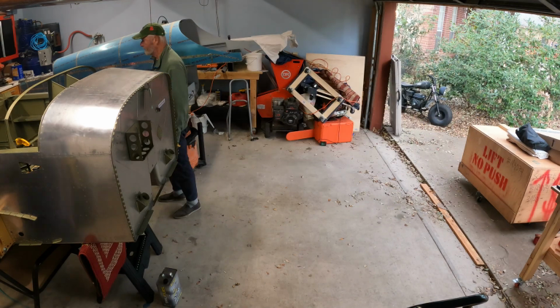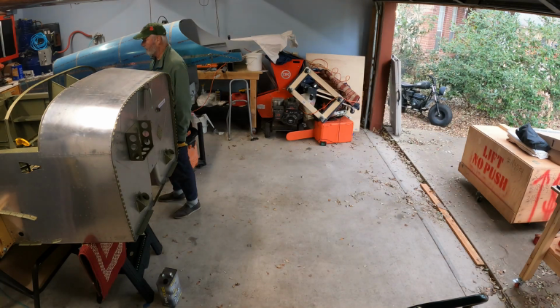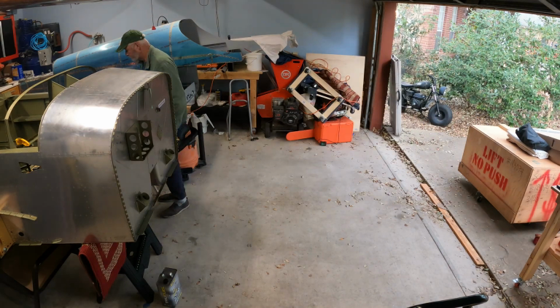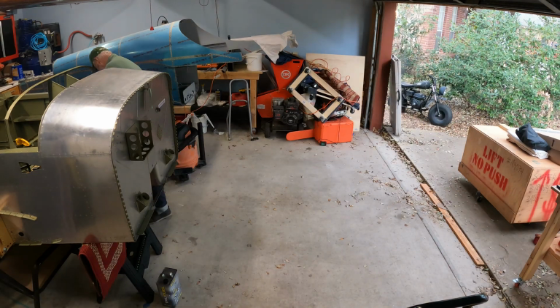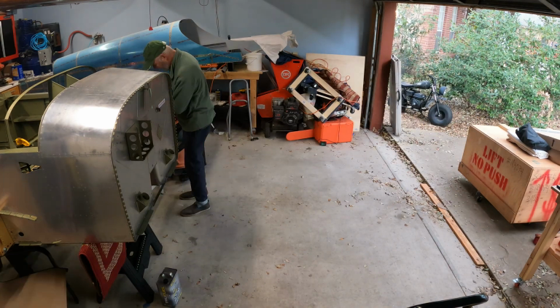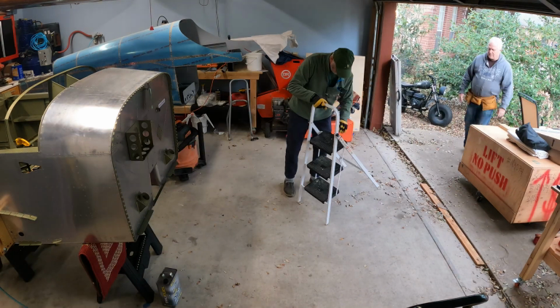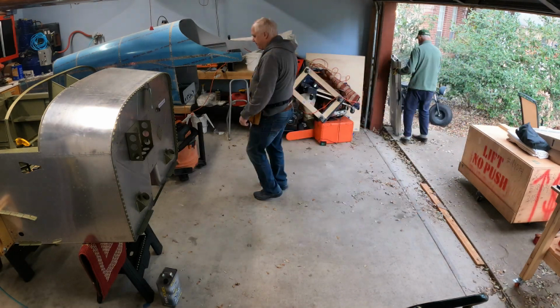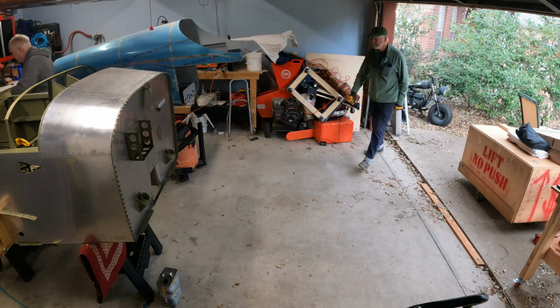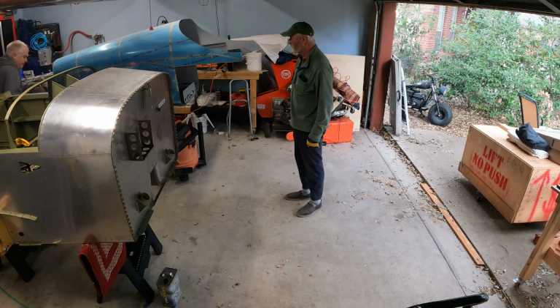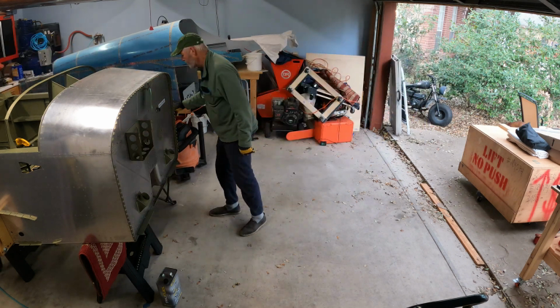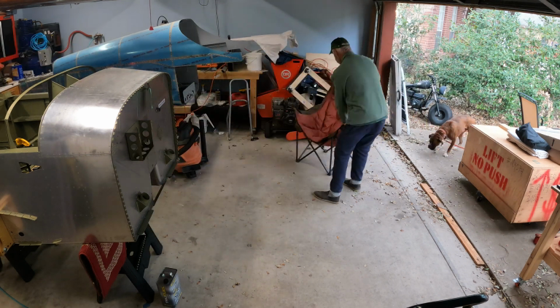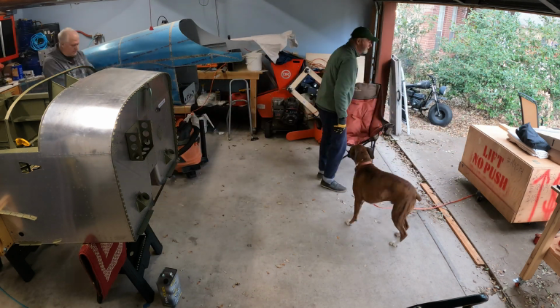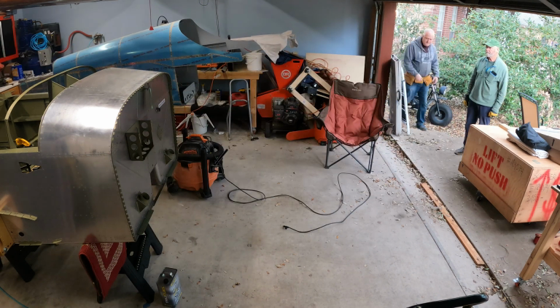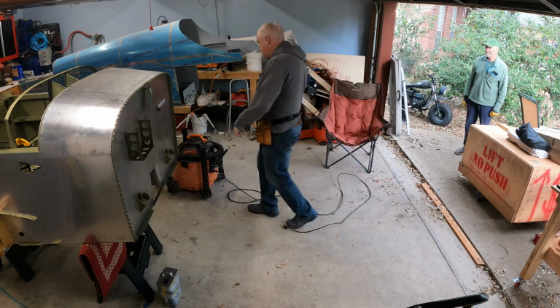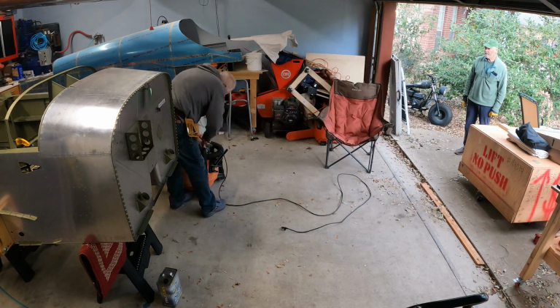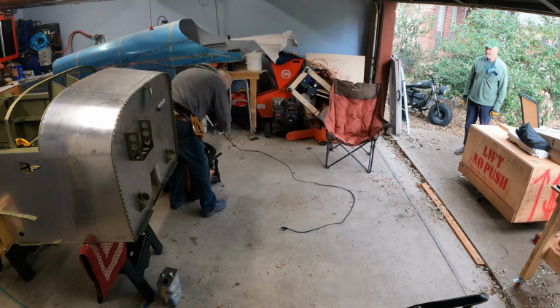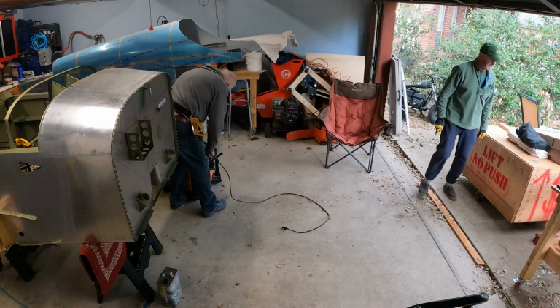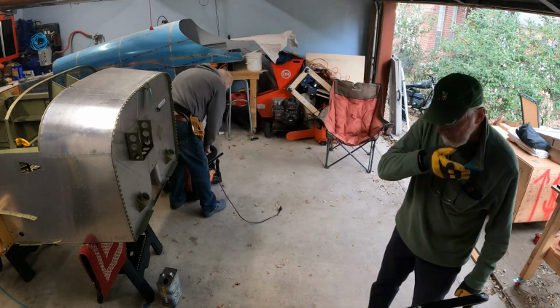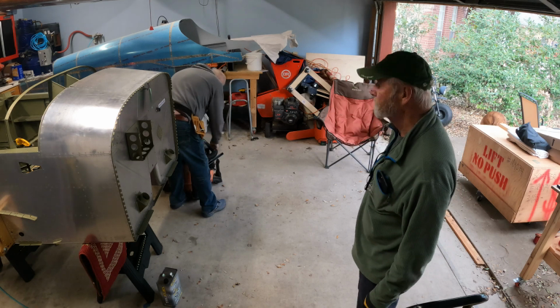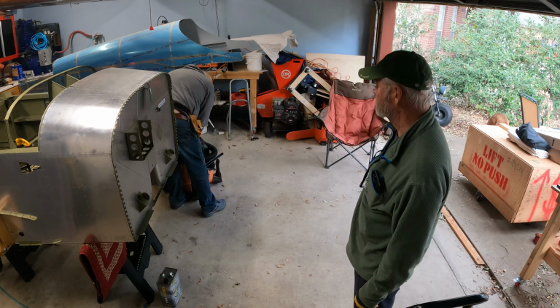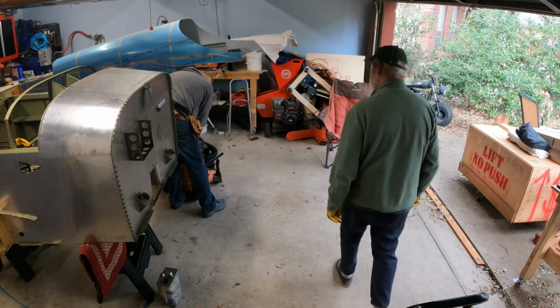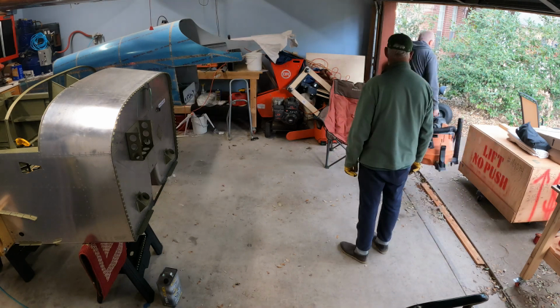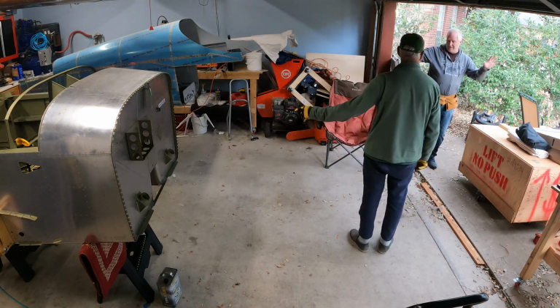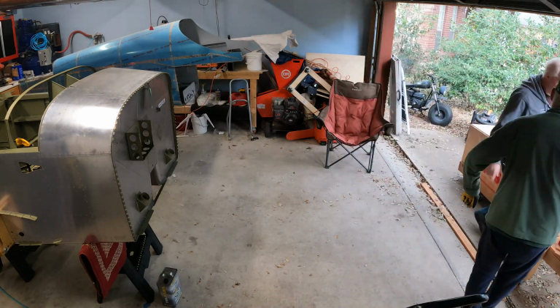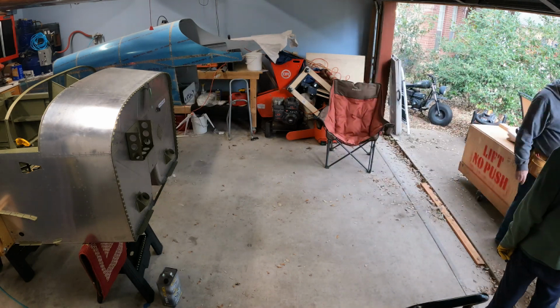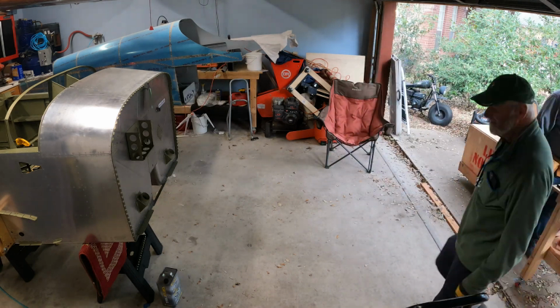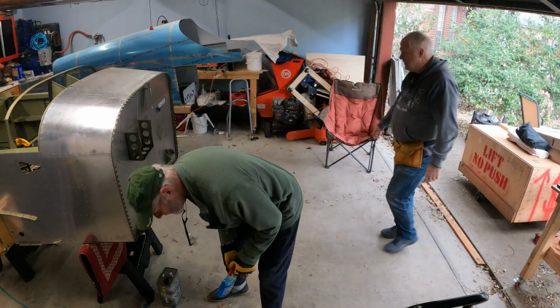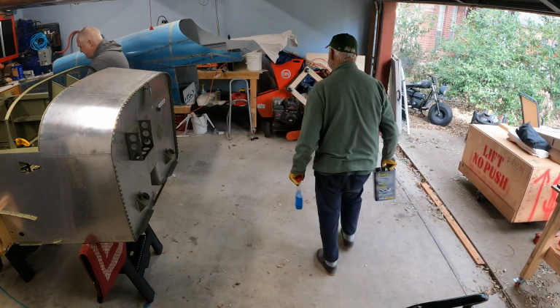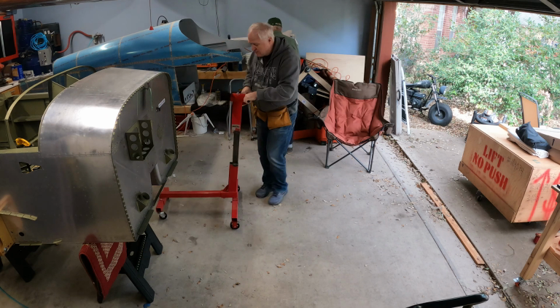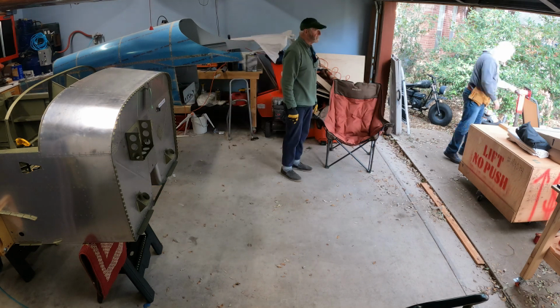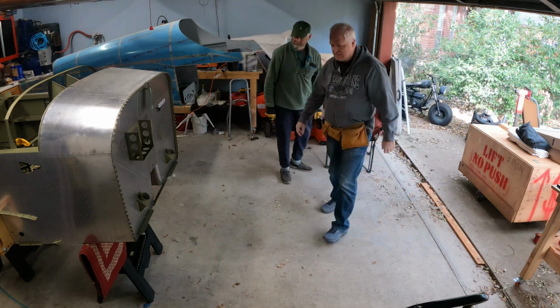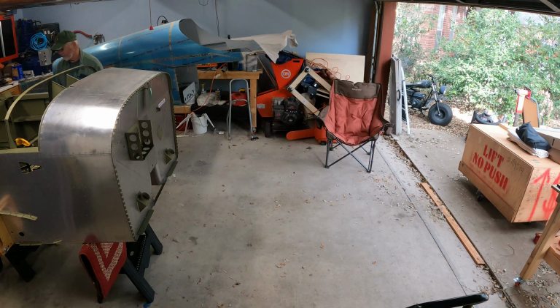Hi y'all, welcome to my RV-14A build down here in Austin, Texas. Finally making some more progress — yesterday was the big day: attaching the fuselage to the empennage. Got my neighbor to come over and help me.